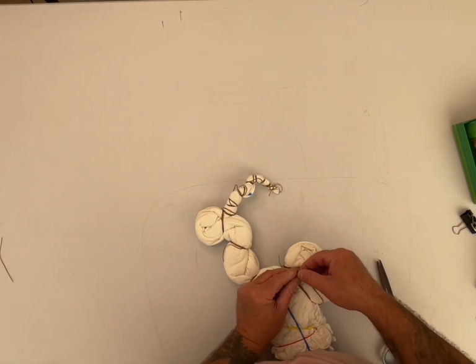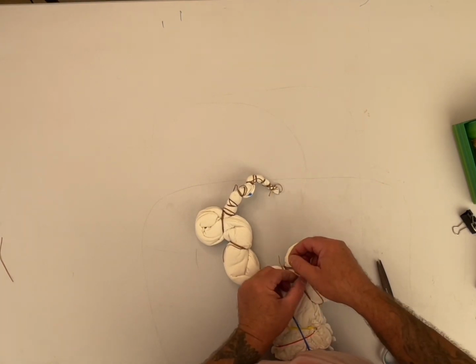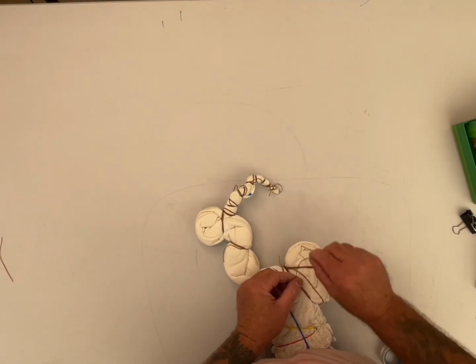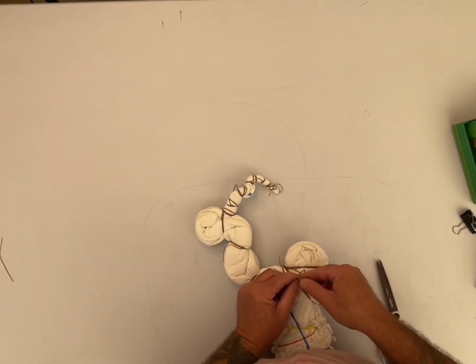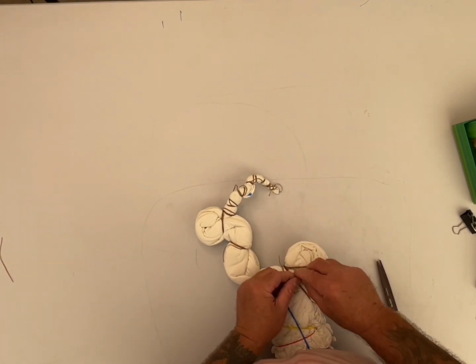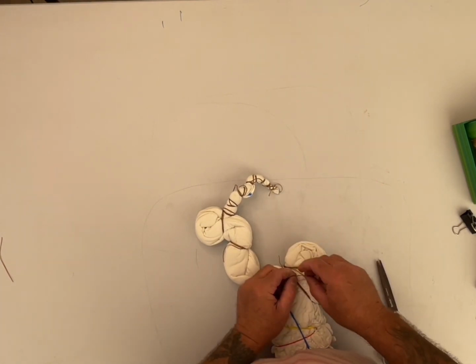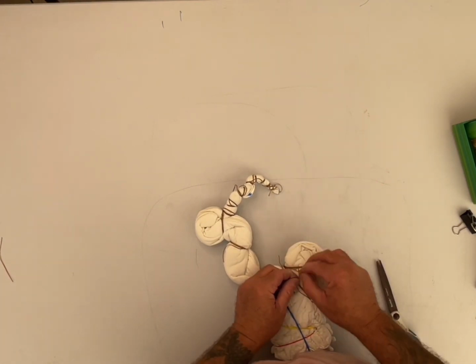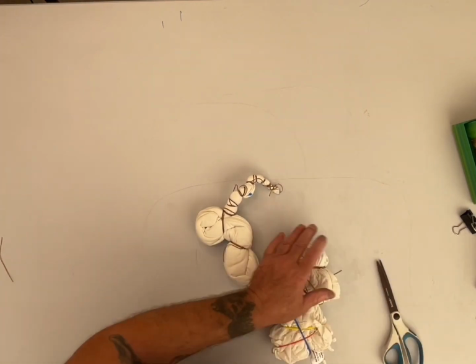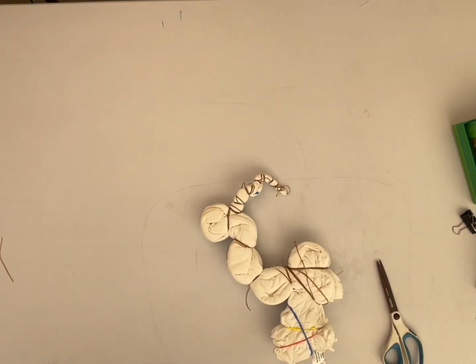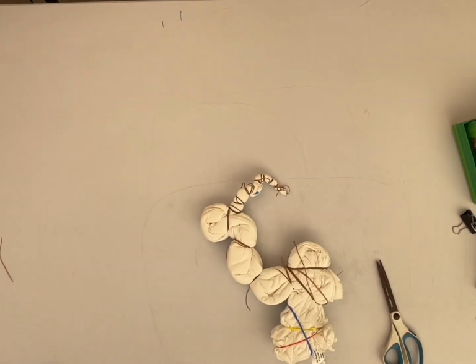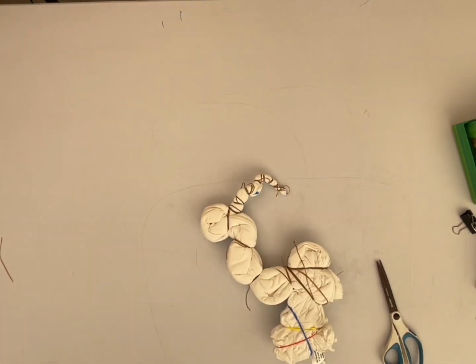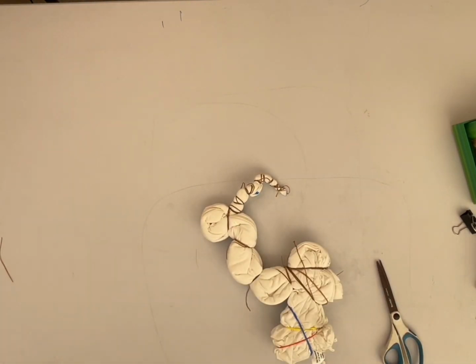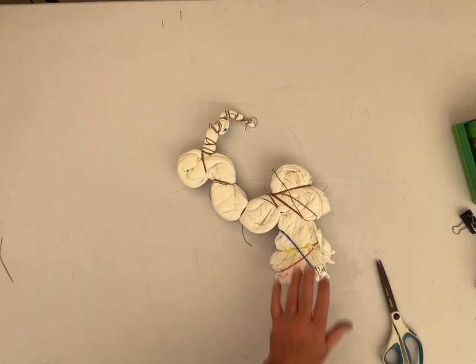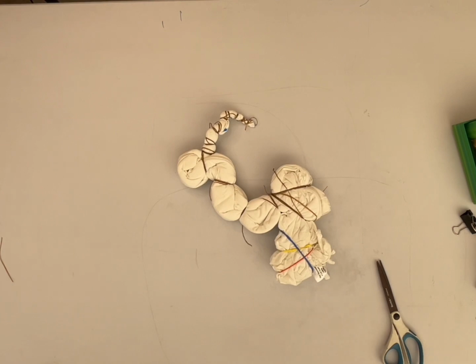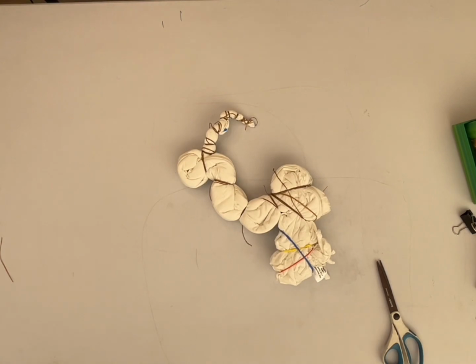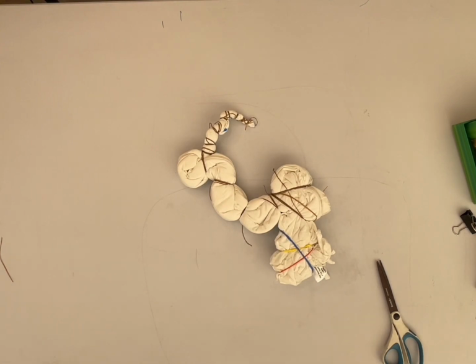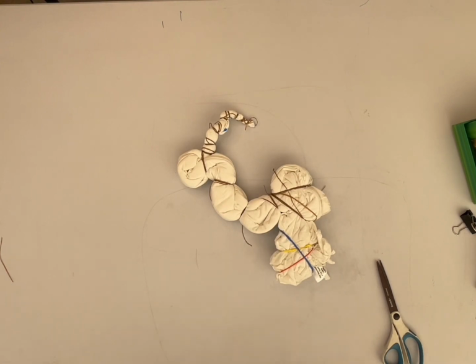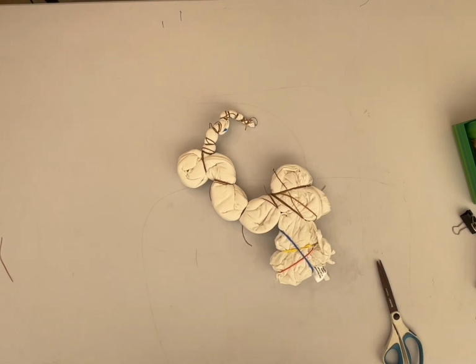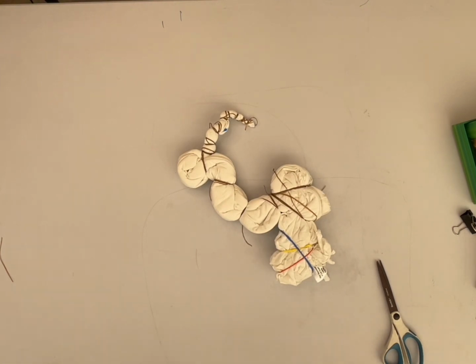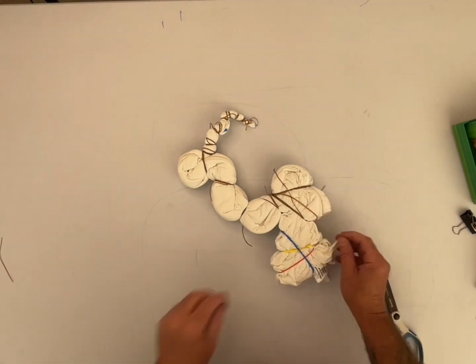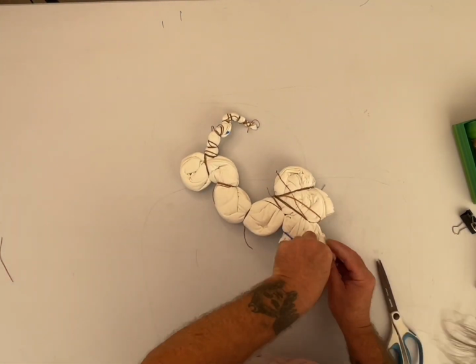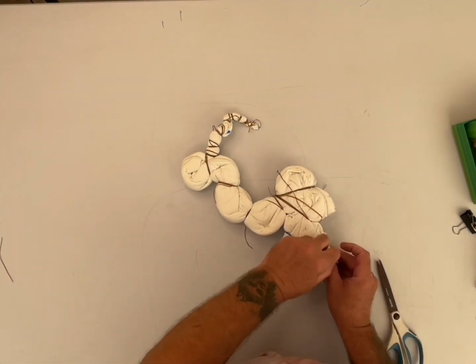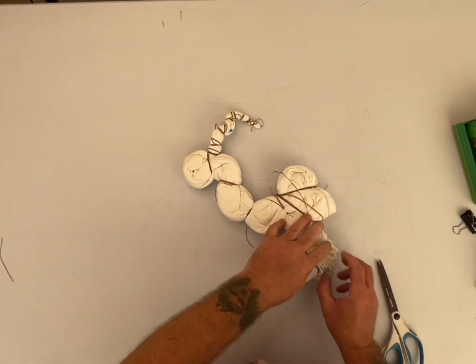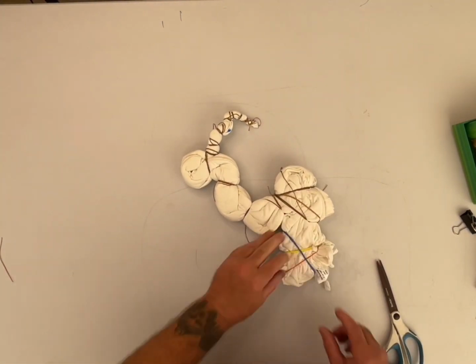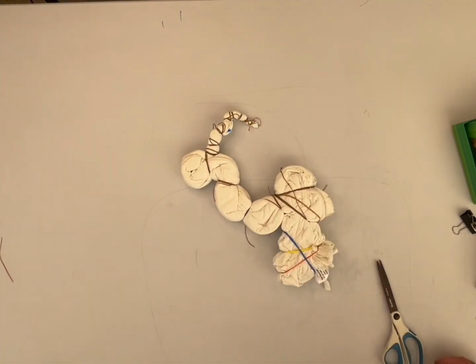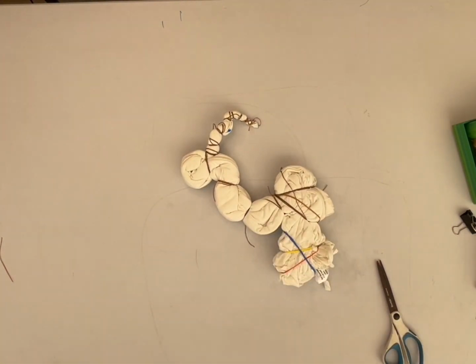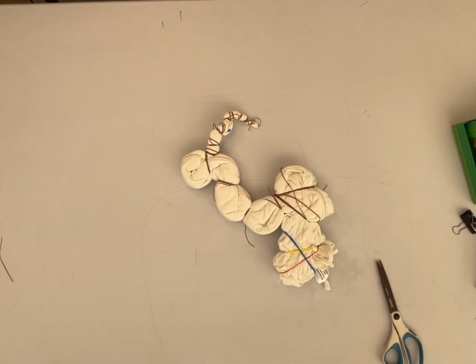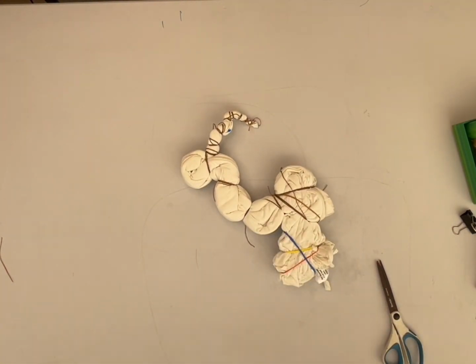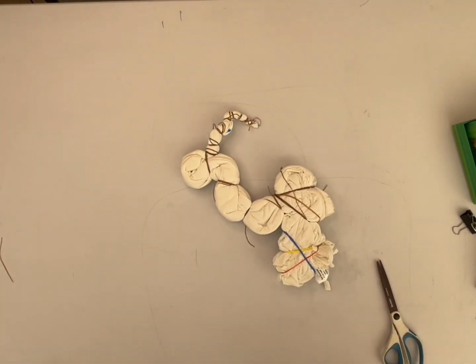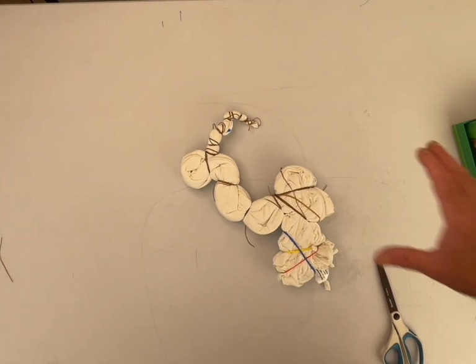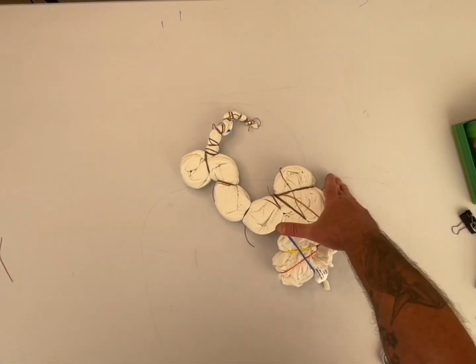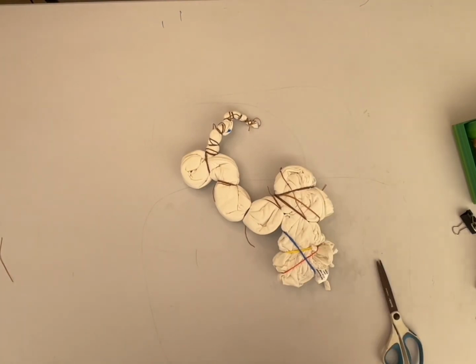I tie a little knot in the end — you see me do it a couple times so I can find the end of the sinew. So when I start unwrapping, I know where it is.